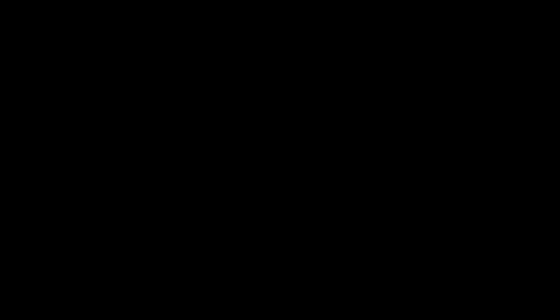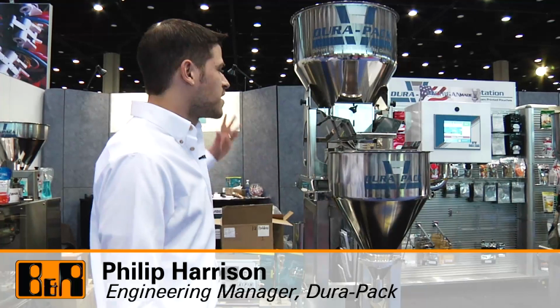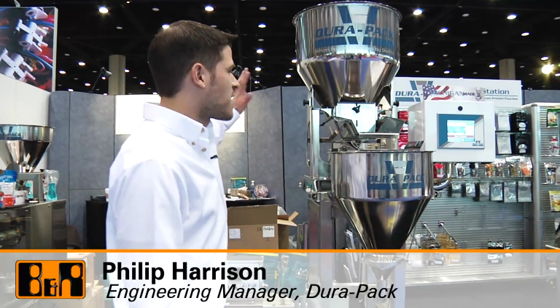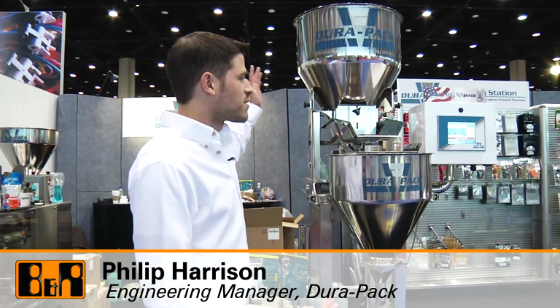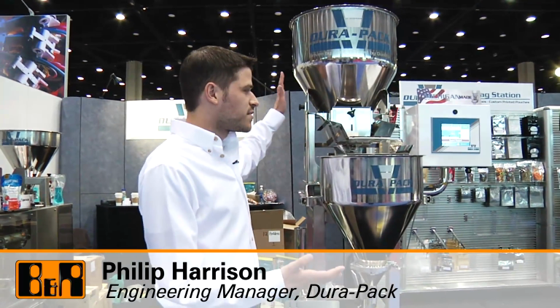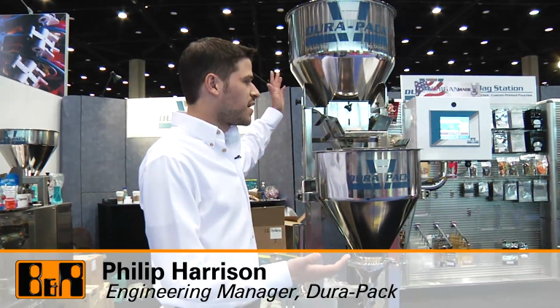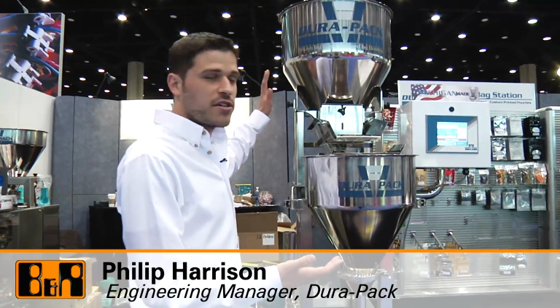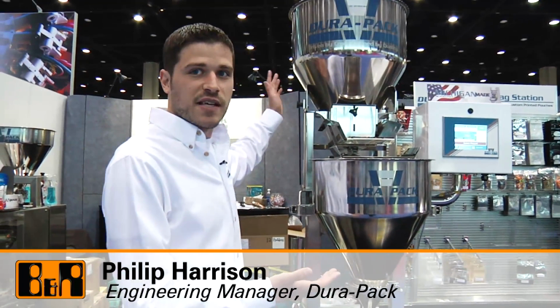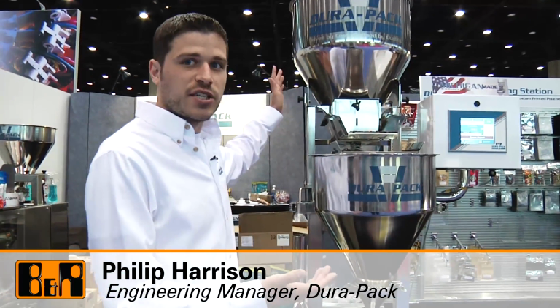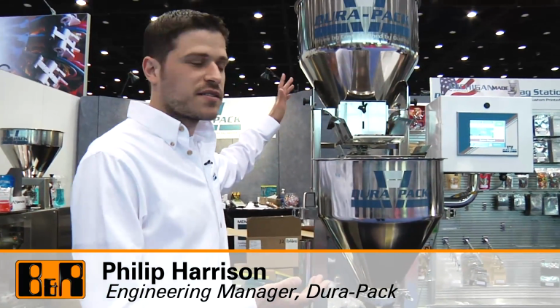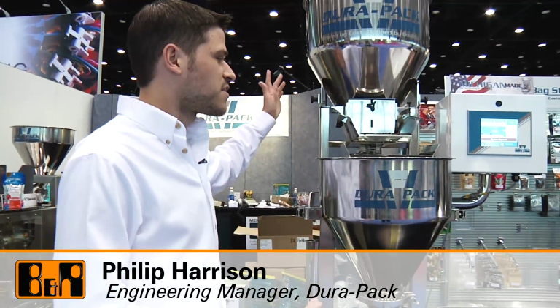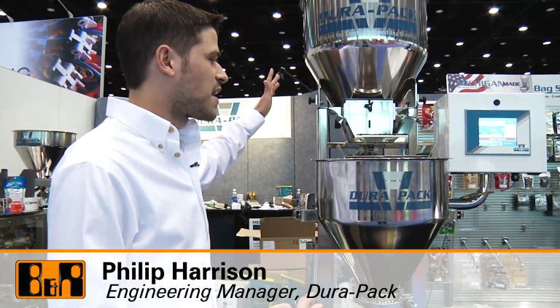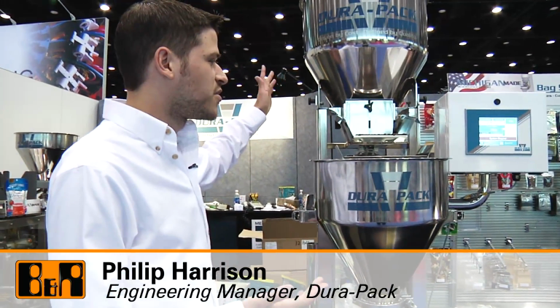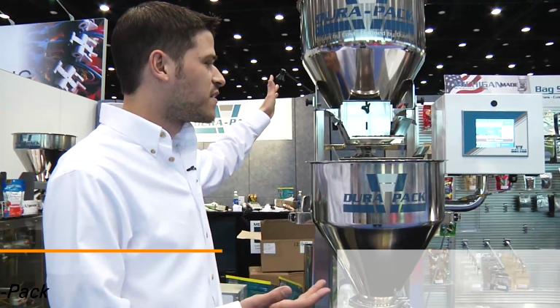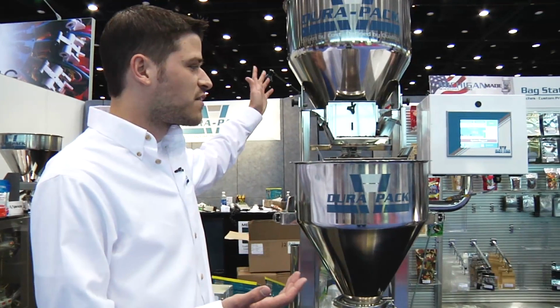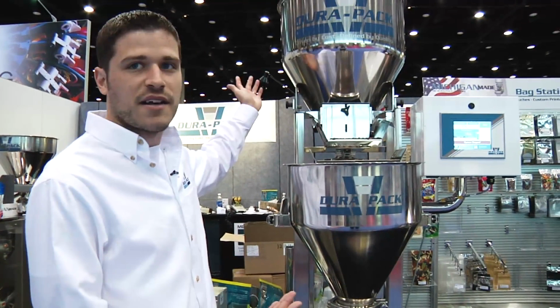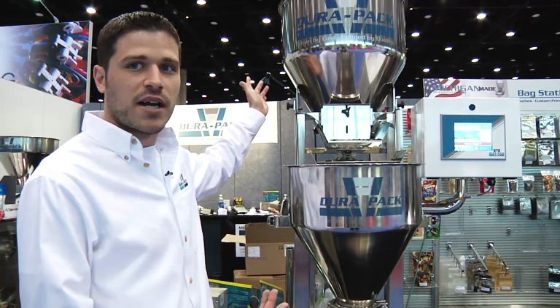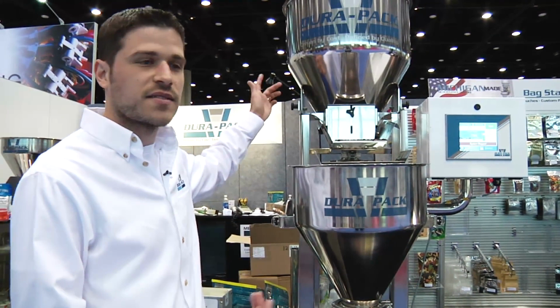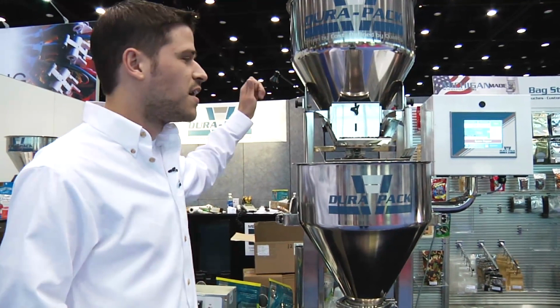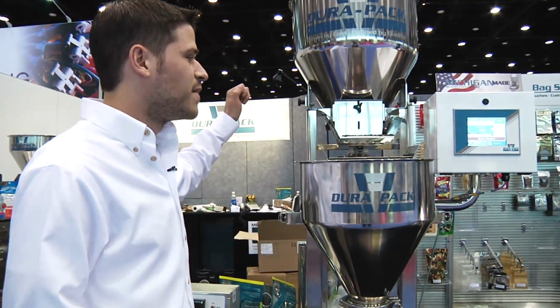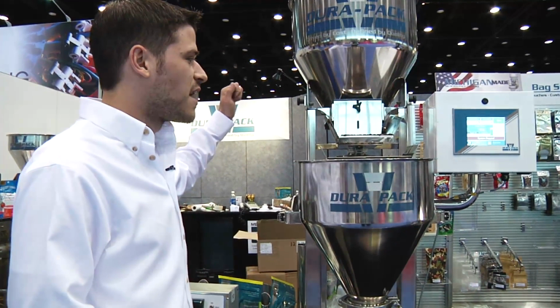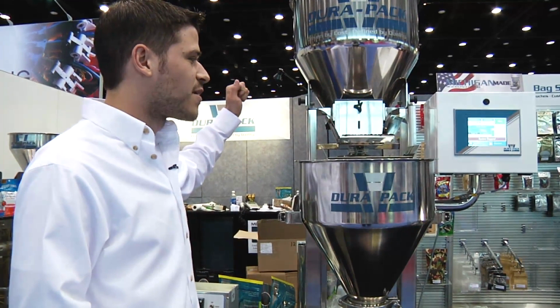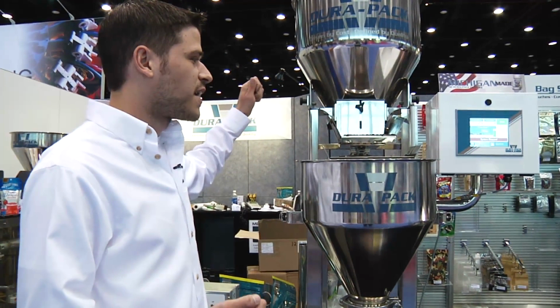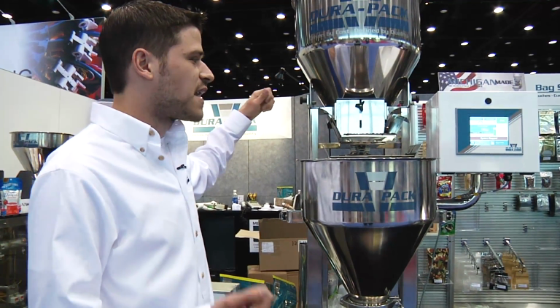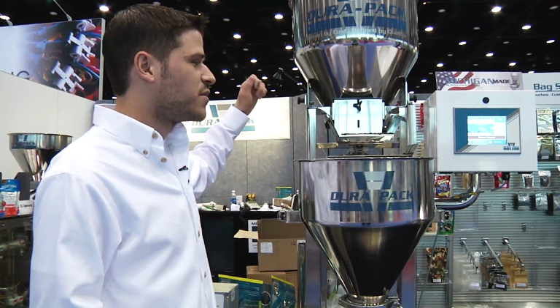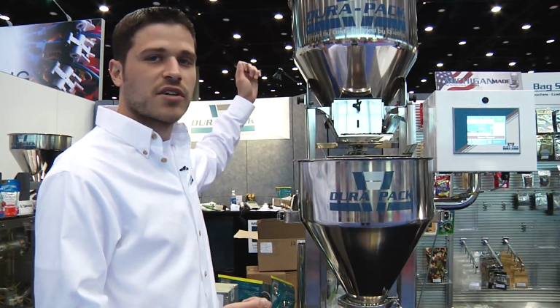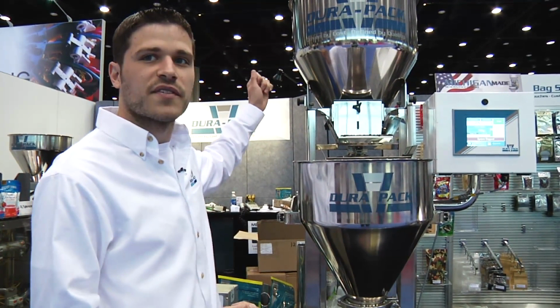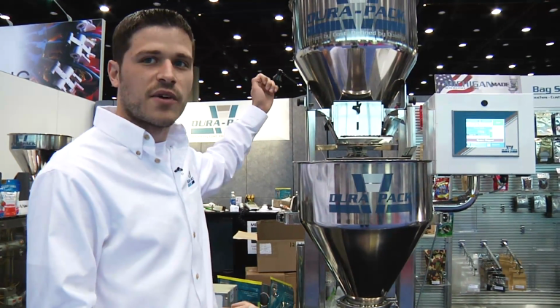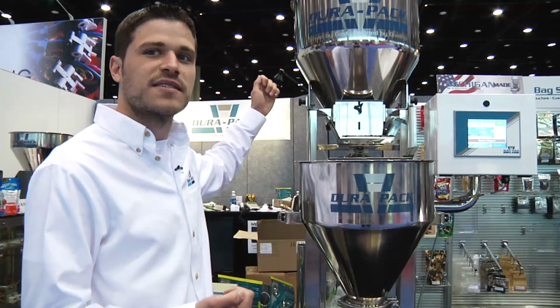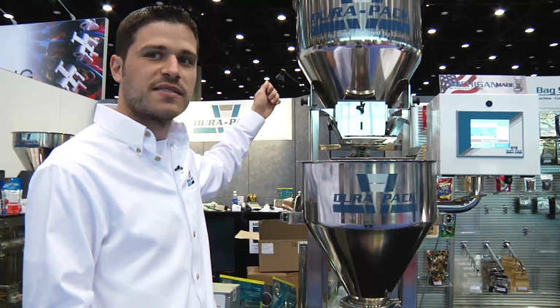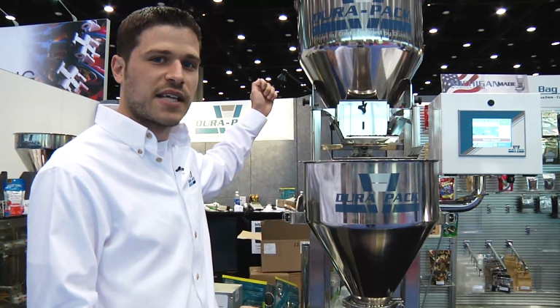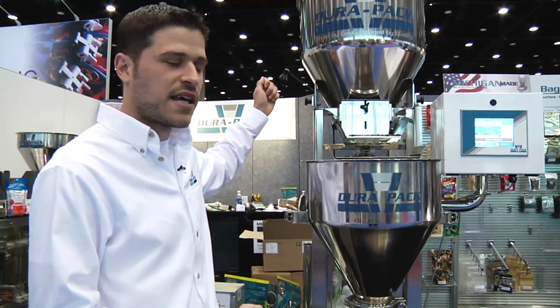These are entry-level linear net scale machines, designed to weigh and fill a variety of products — anything from snack foods to coffee, rice, beans, and things like that.